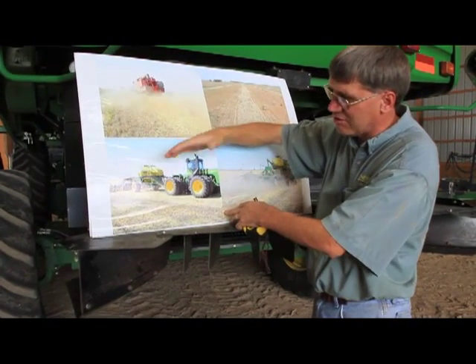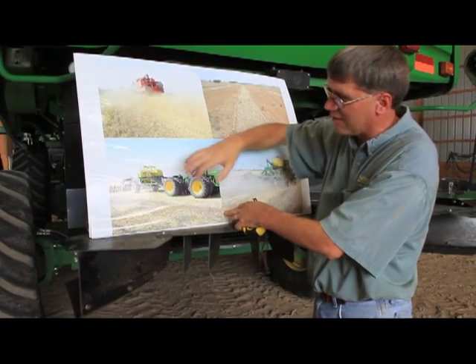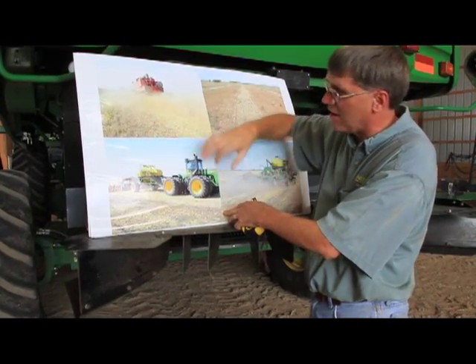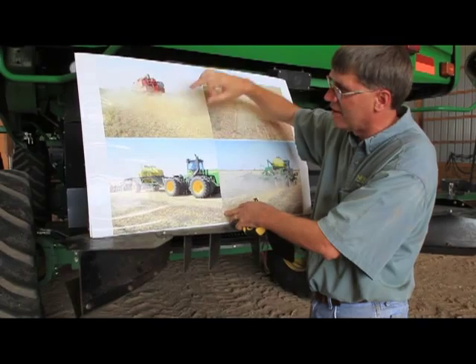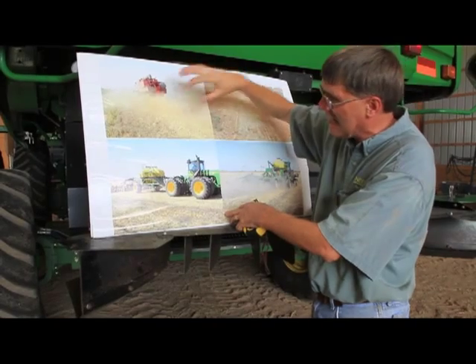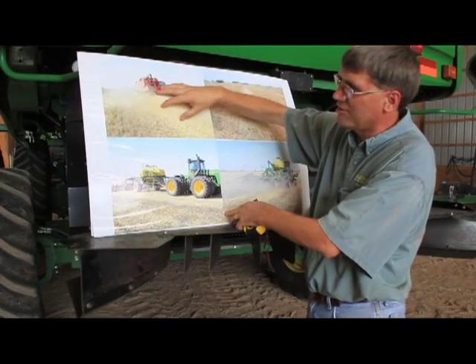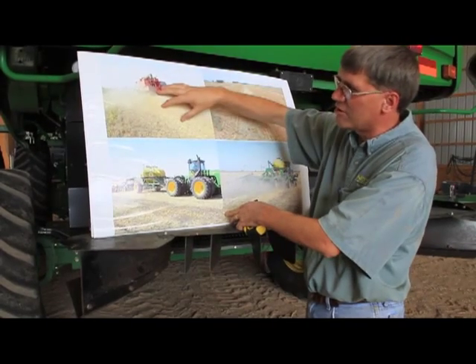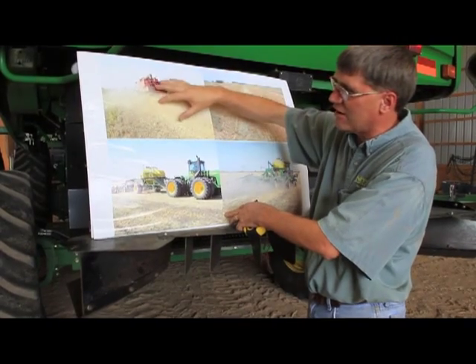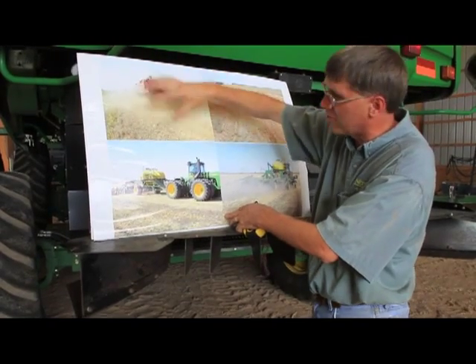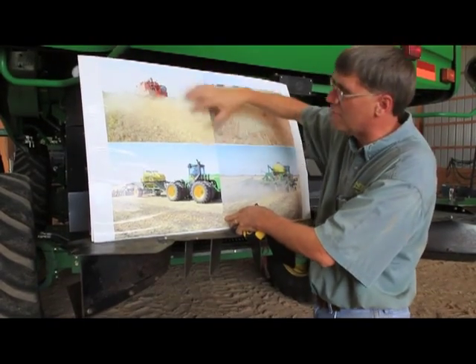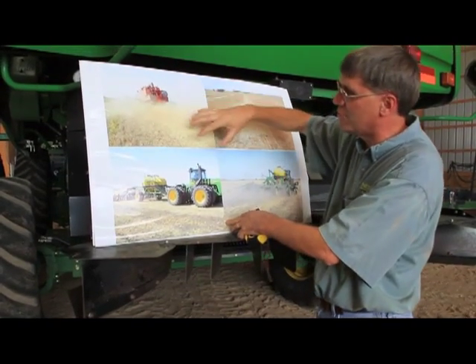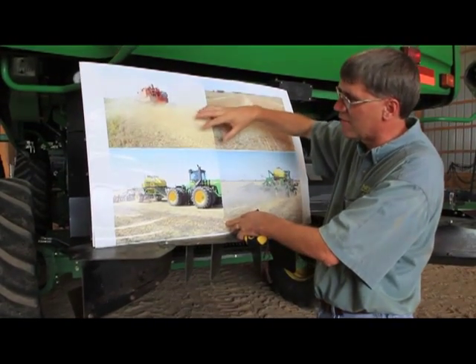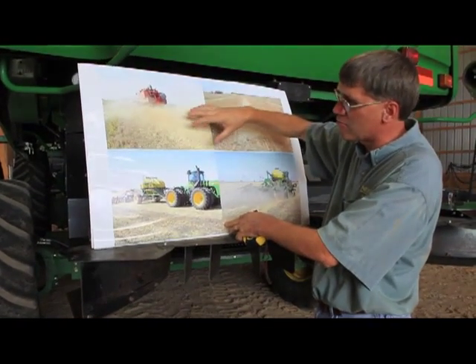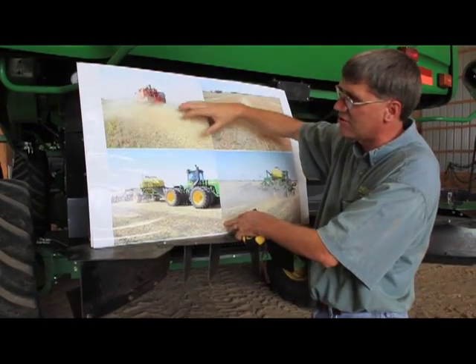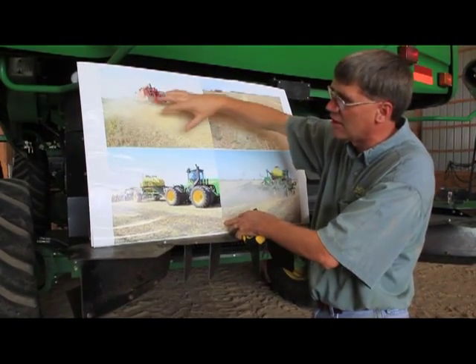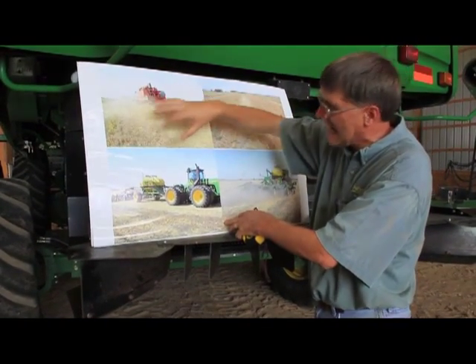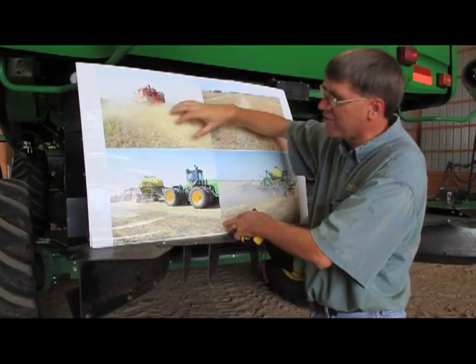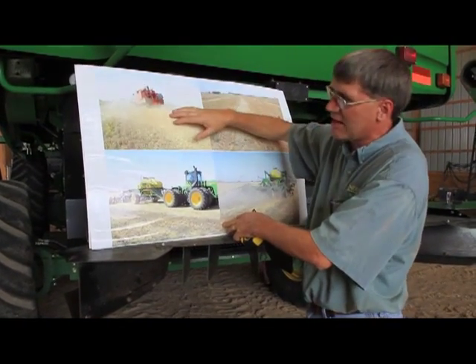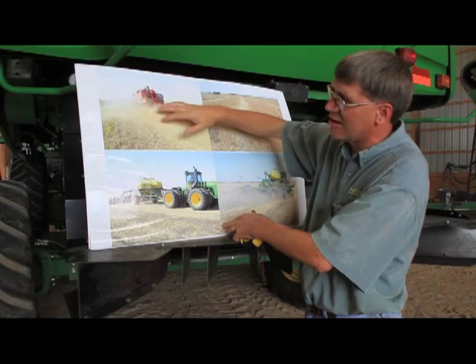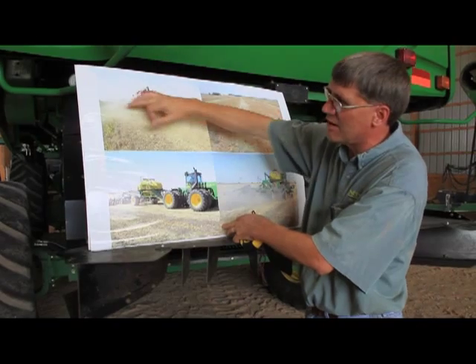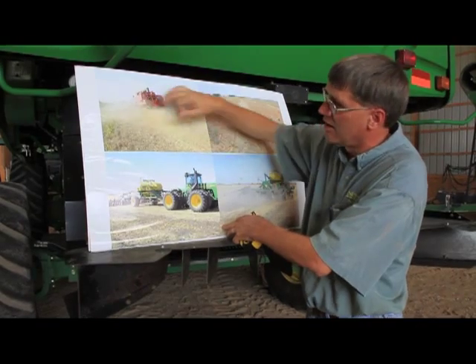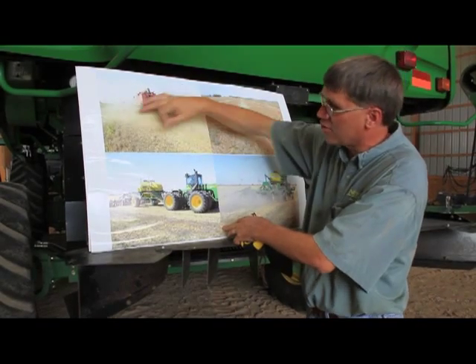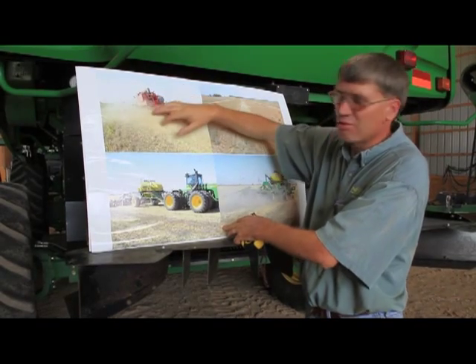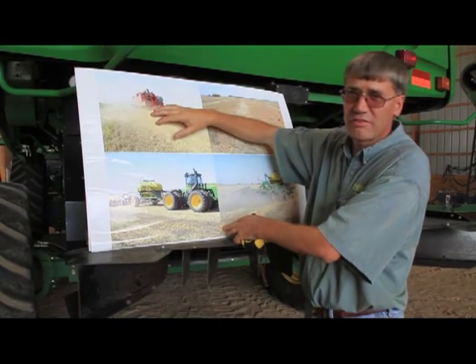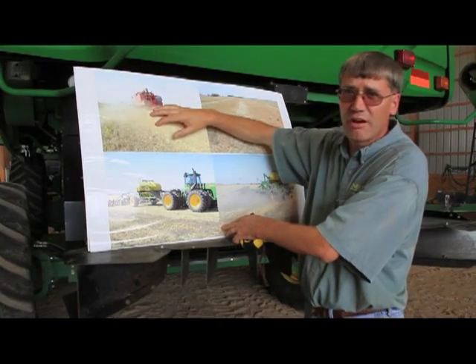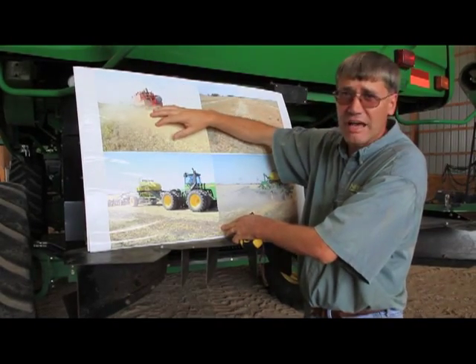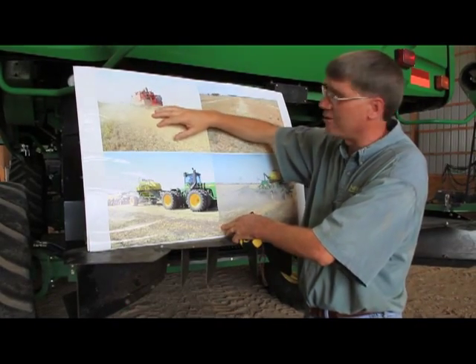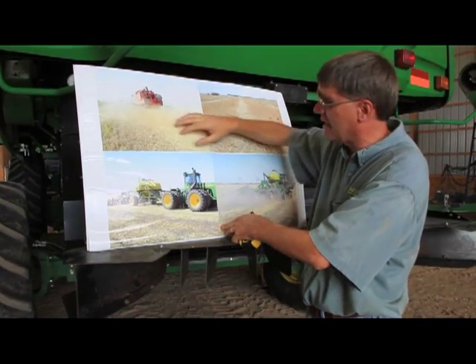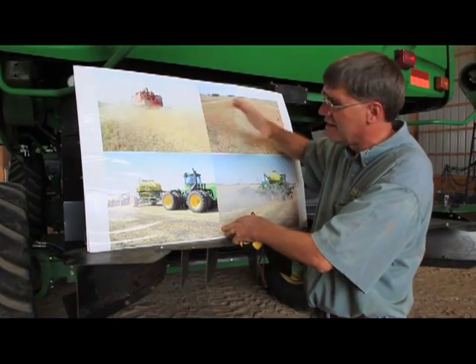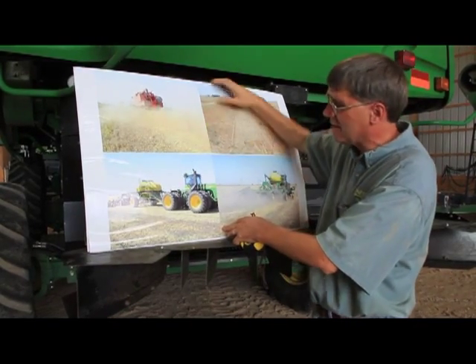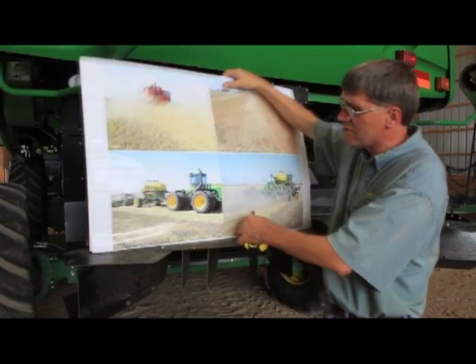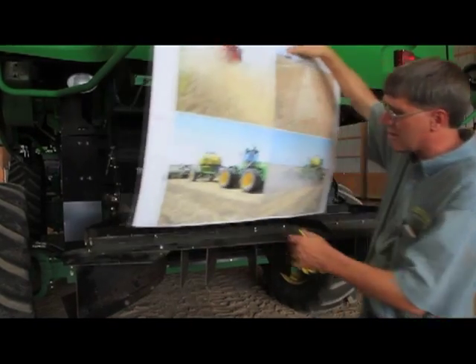Successful no-till or conventional till — either one — absolutely starts with uniform delivery of residue out of the back of the combine across the width of the header. That's where it starts.